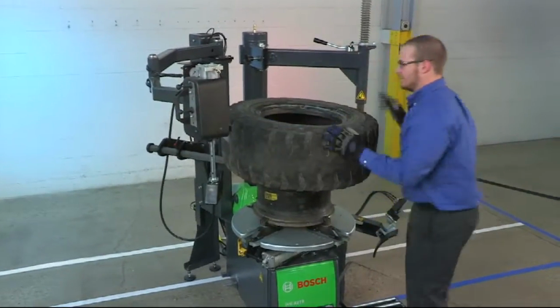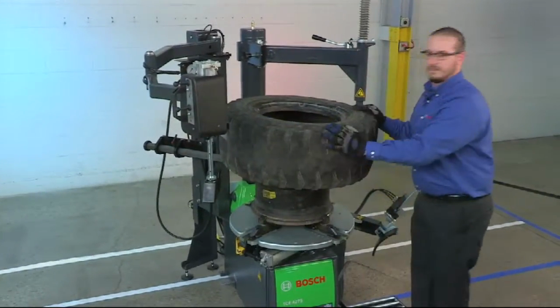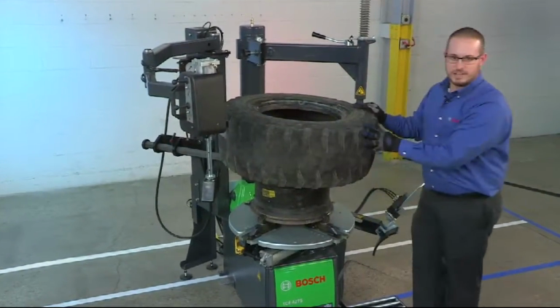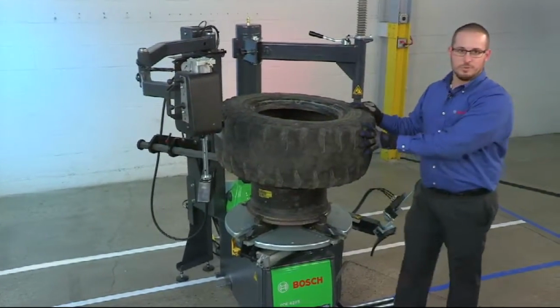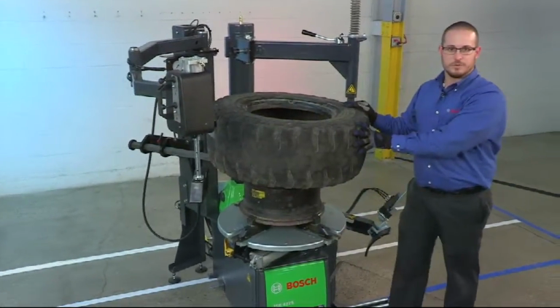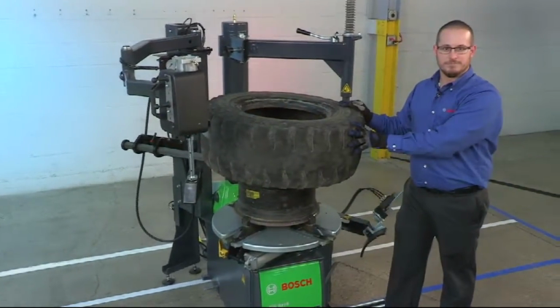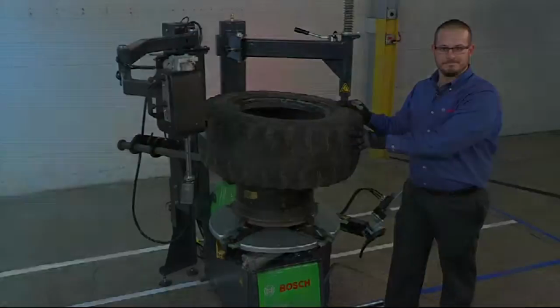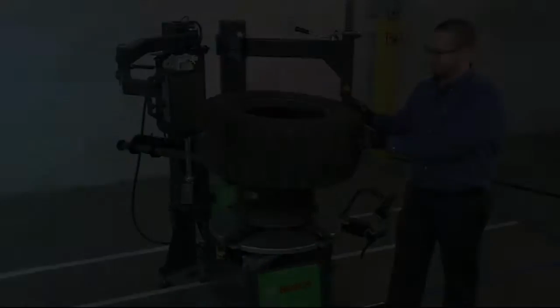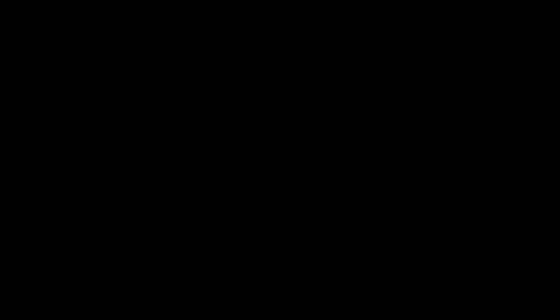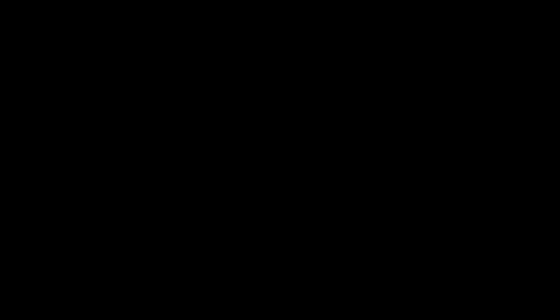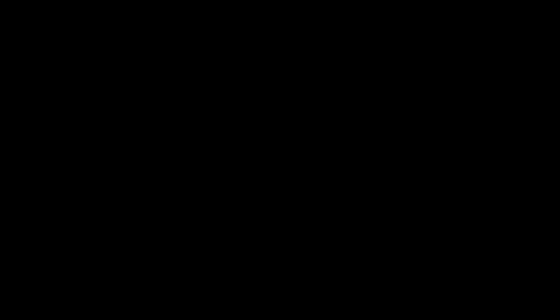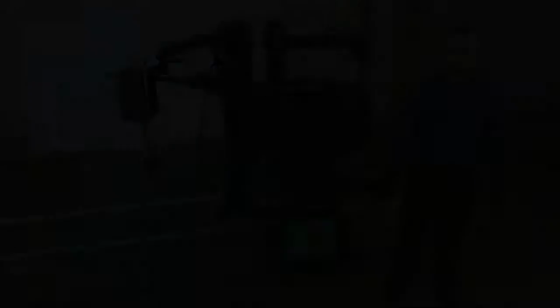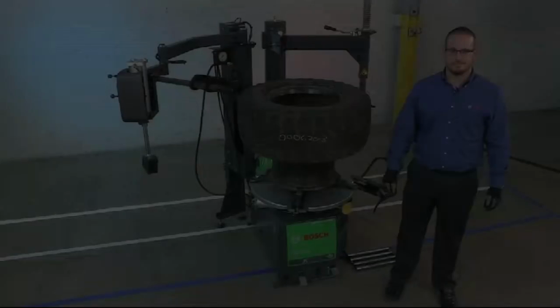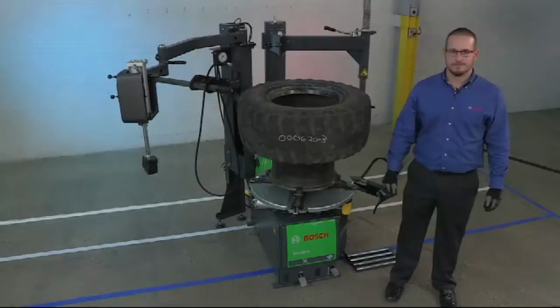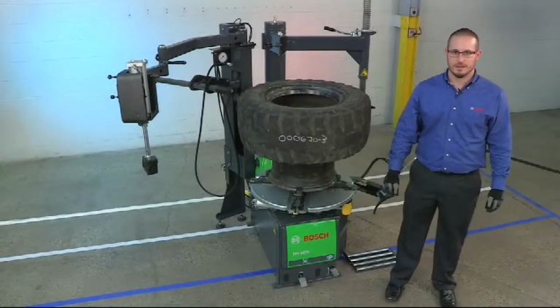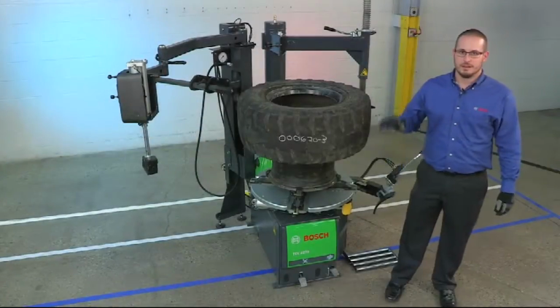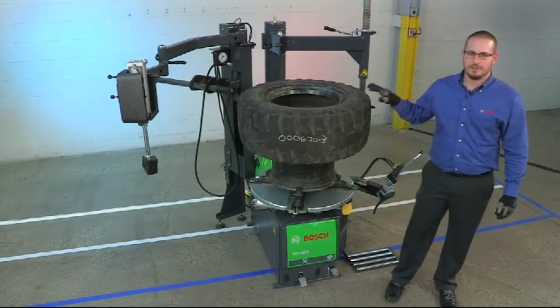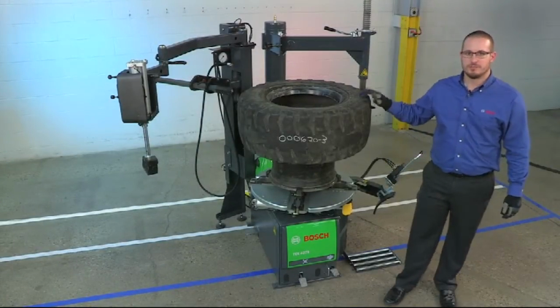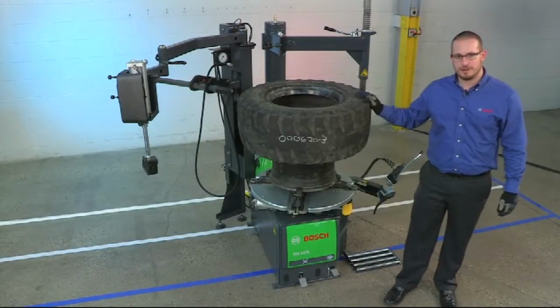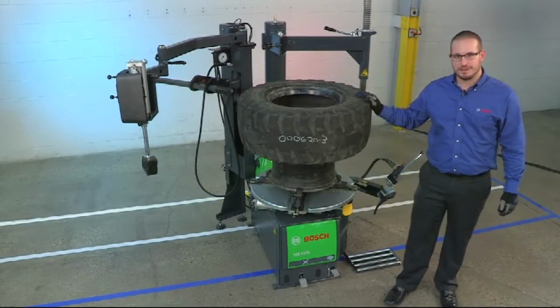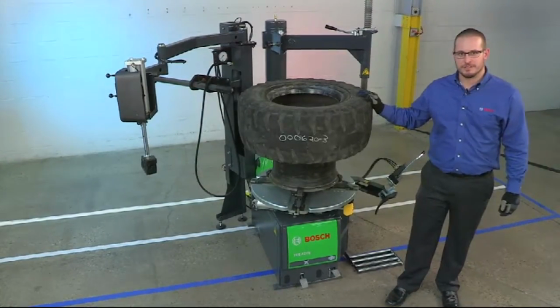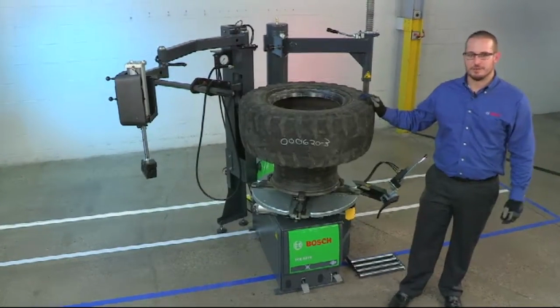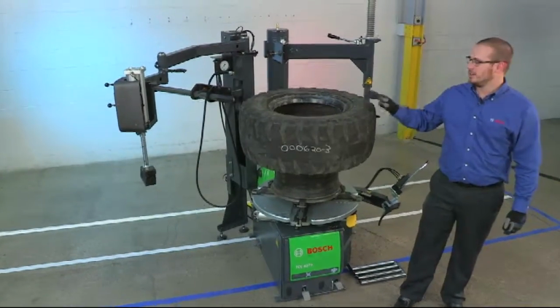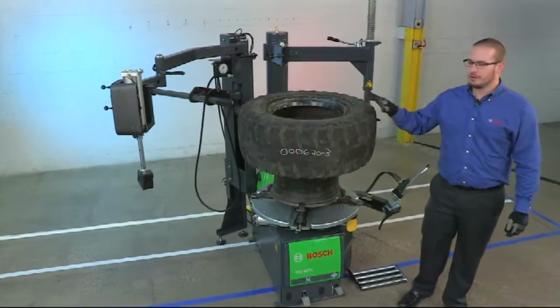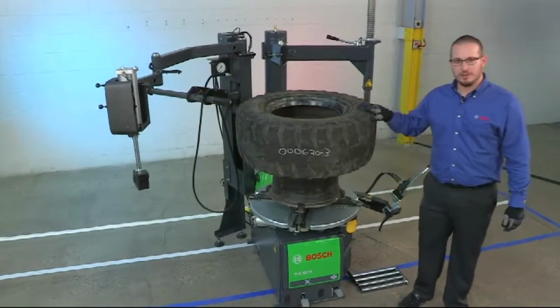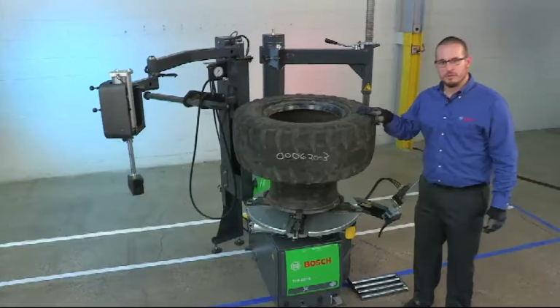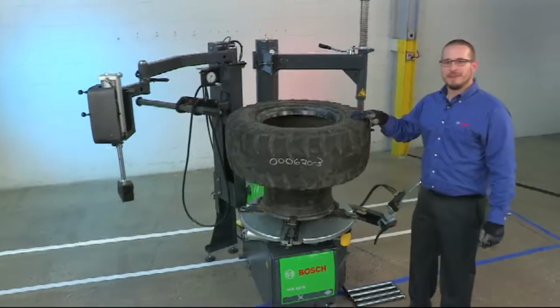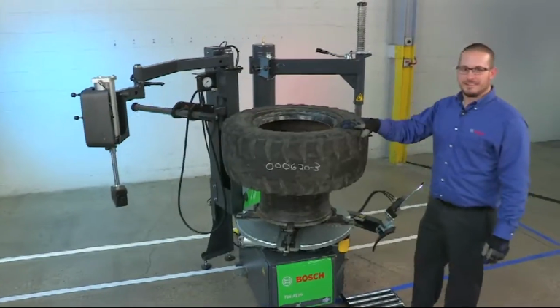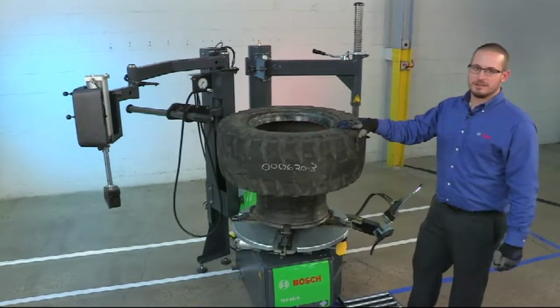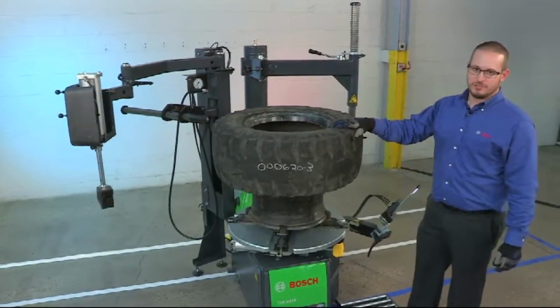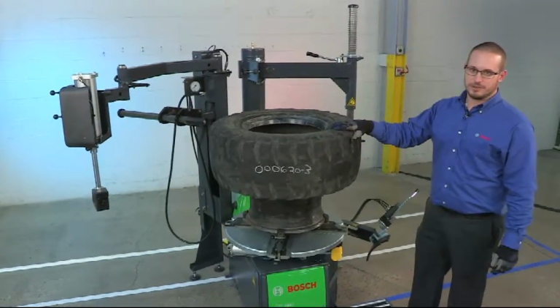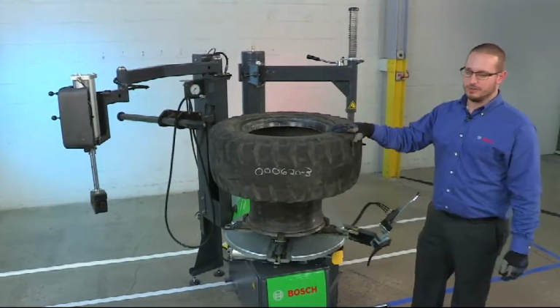The tire is now removed from the rim. Now I'm going to demonstrate mounting the tire onto the rim. I've already pre-lubed the rim and the tire with a generous amount of lube.